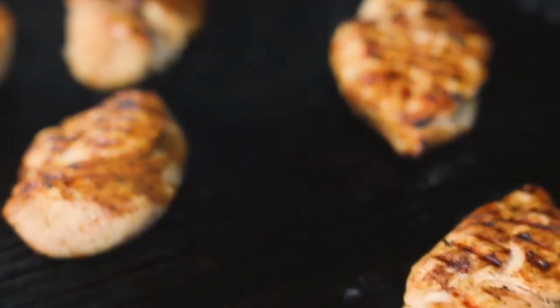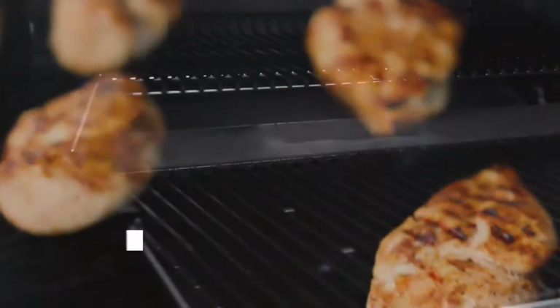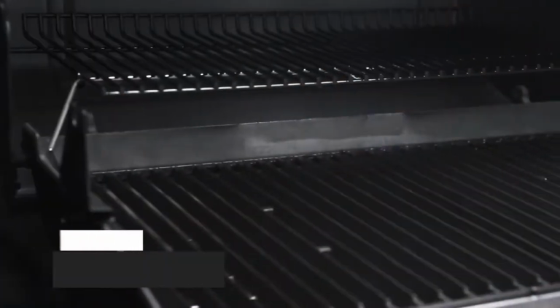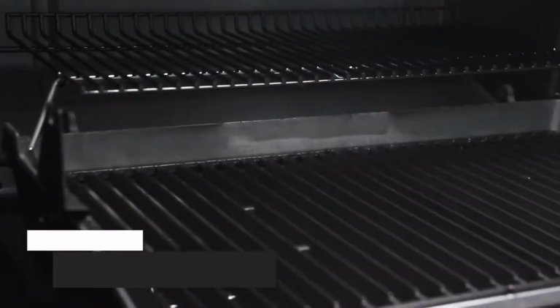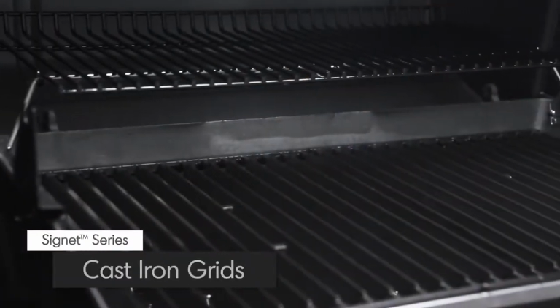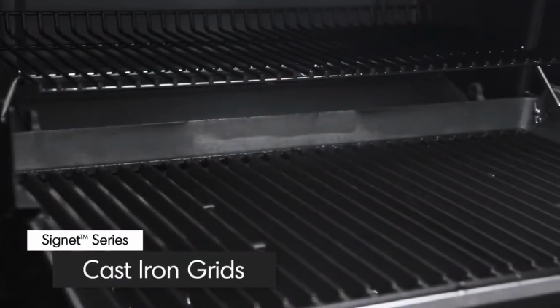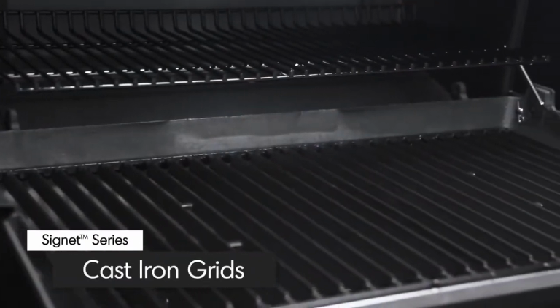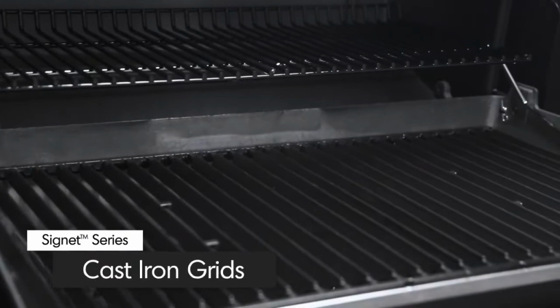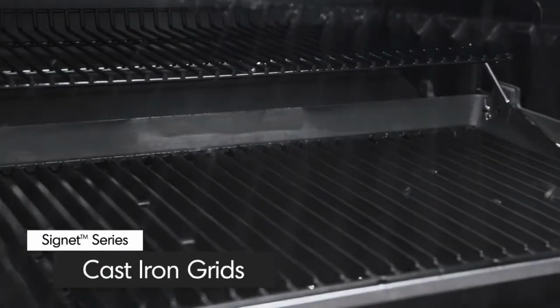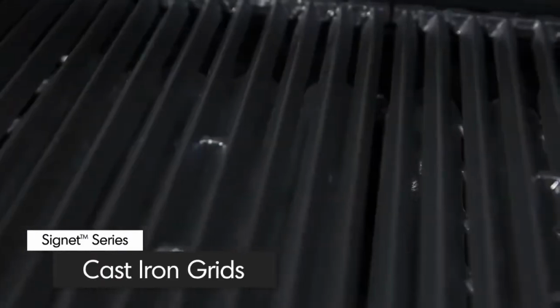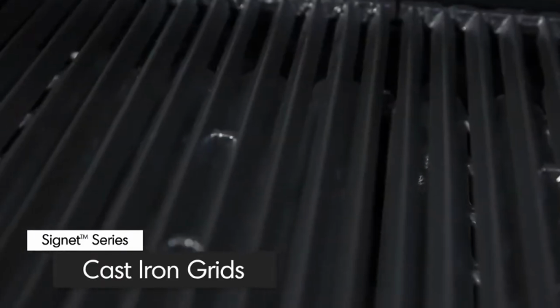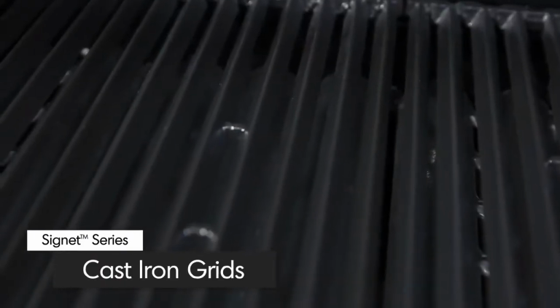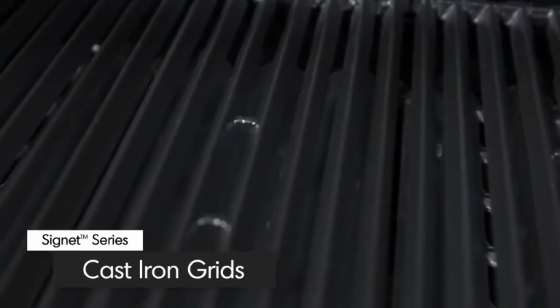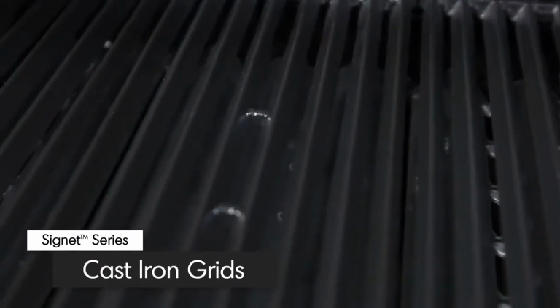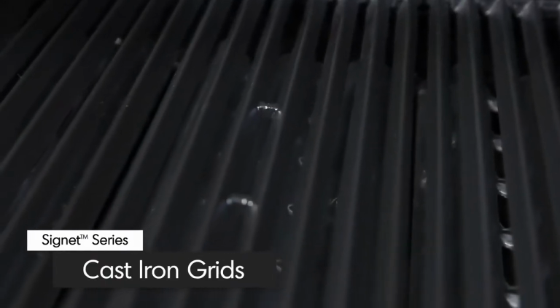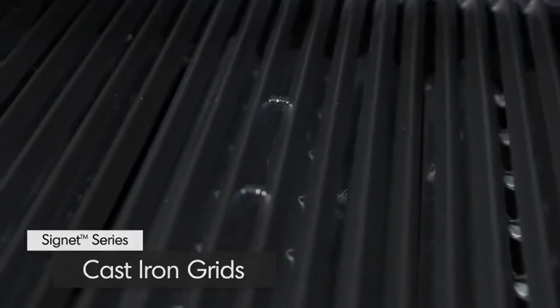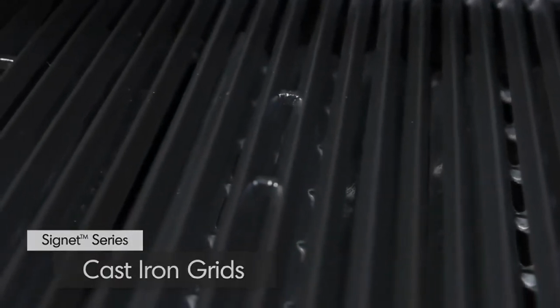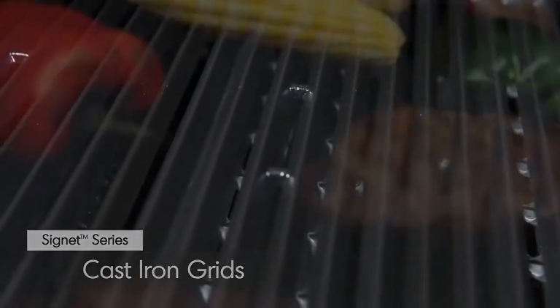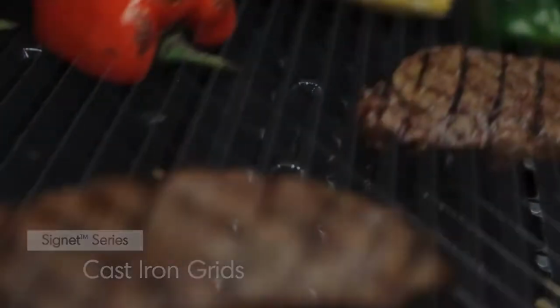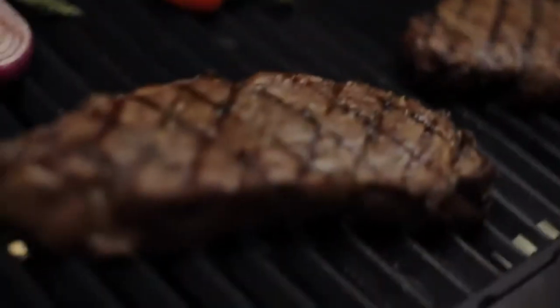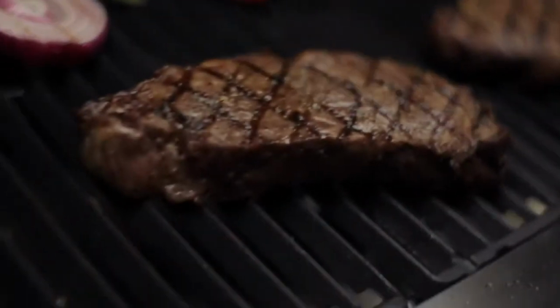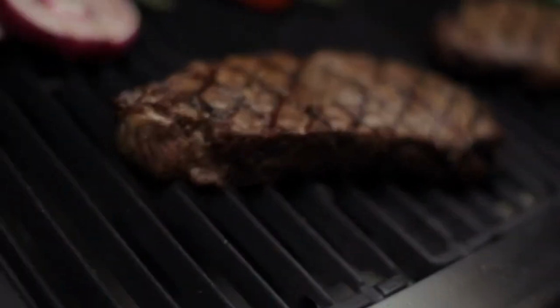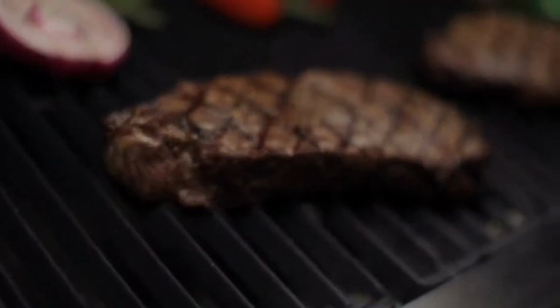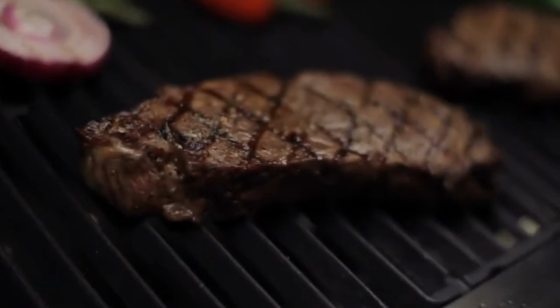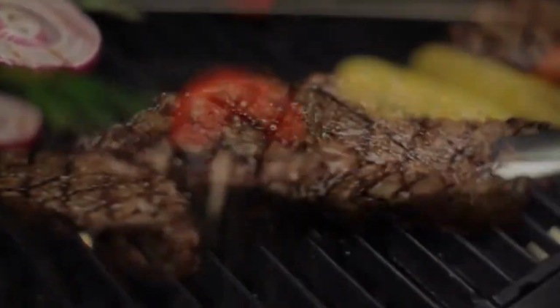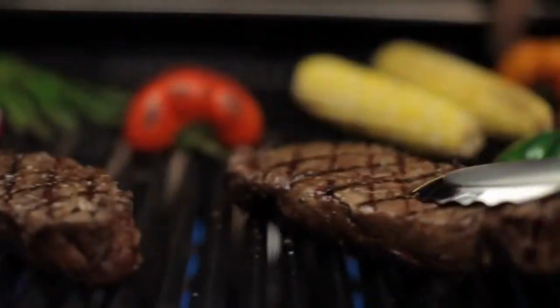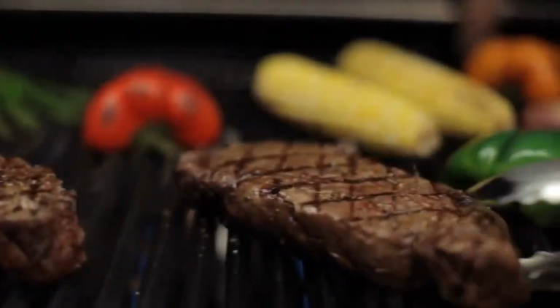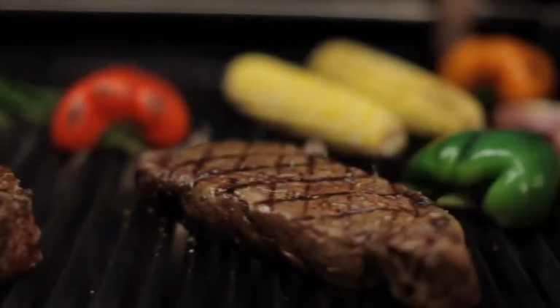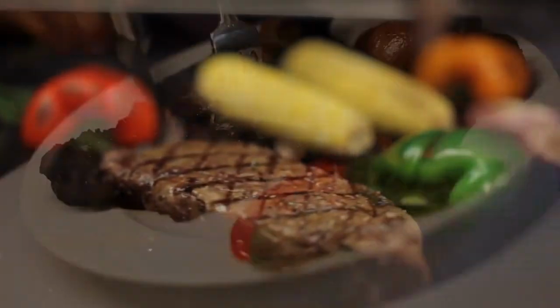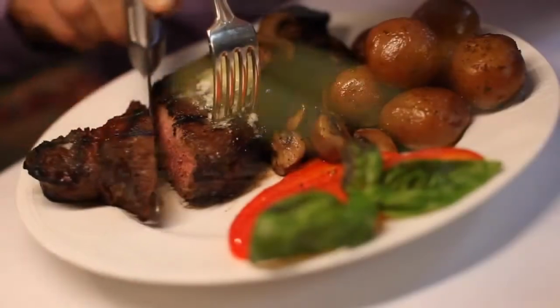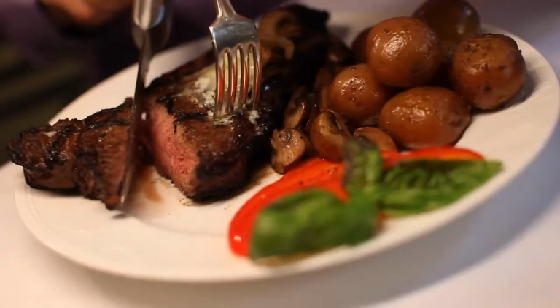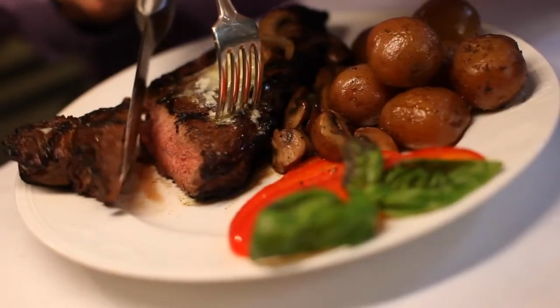All Signet models come with extra-heavy, professional-grade cast-iron cooking grids. These grids deliver excellent heat retention and exceptional searing power to lock in both juices and flavor.